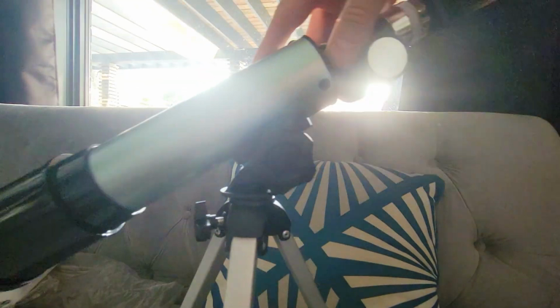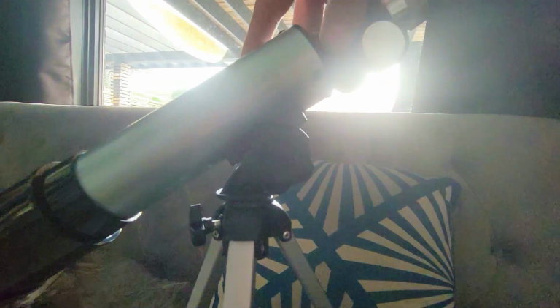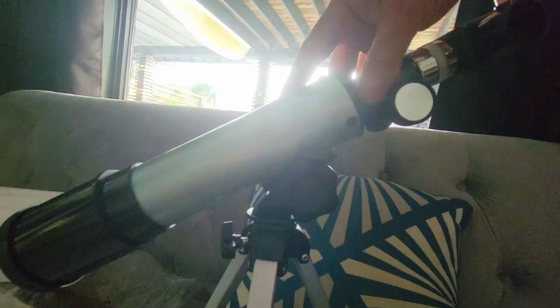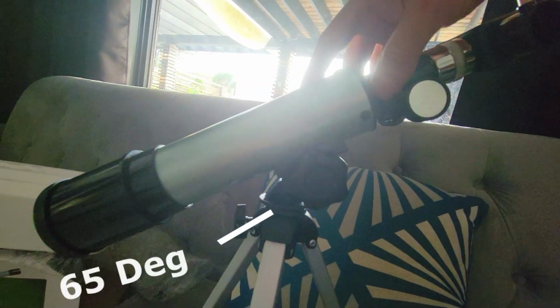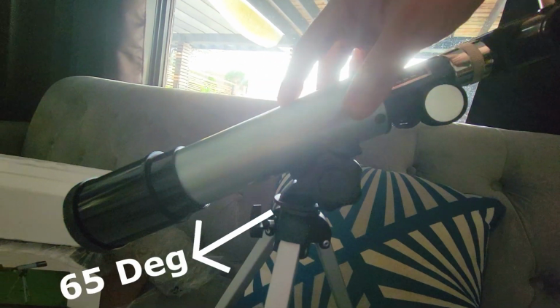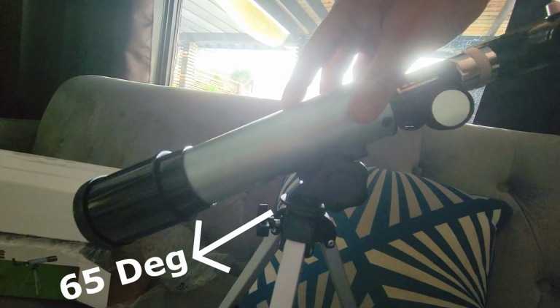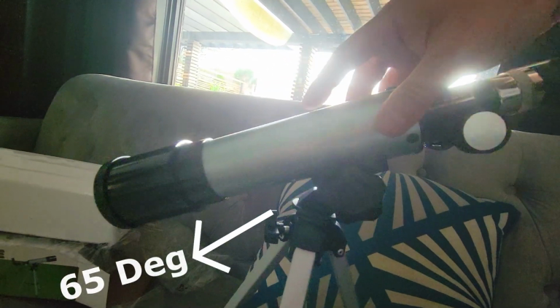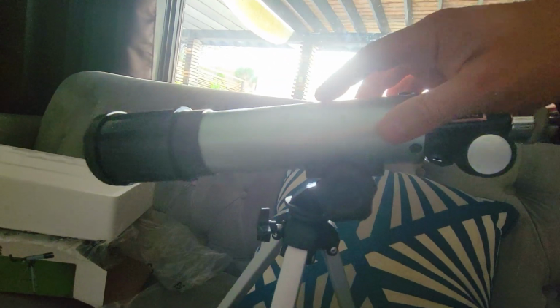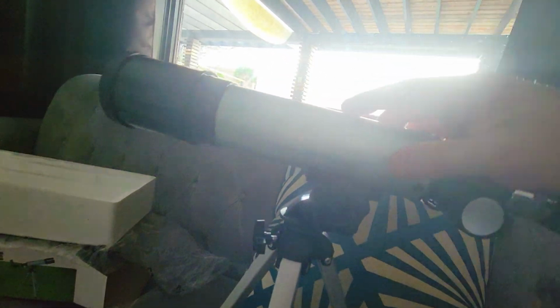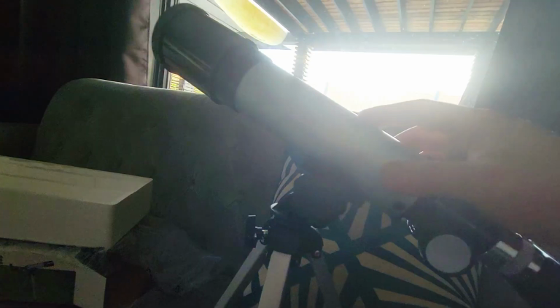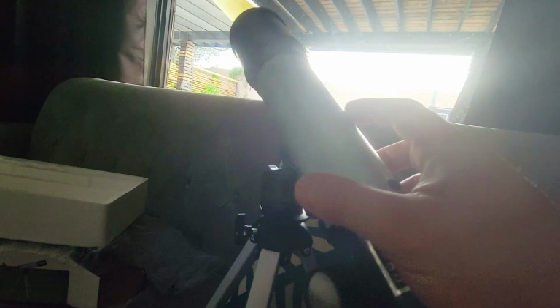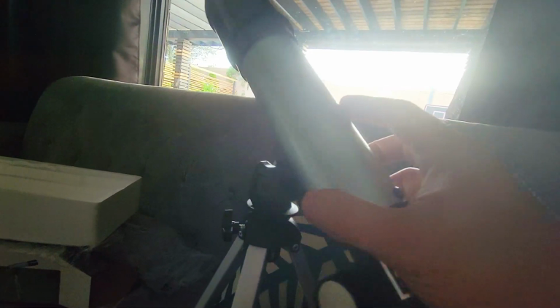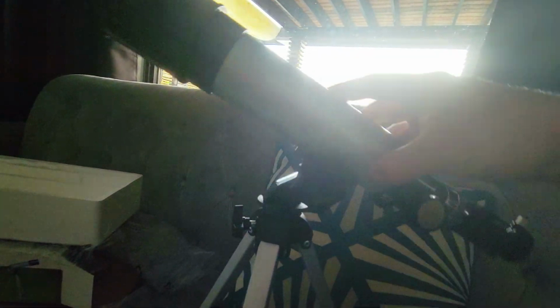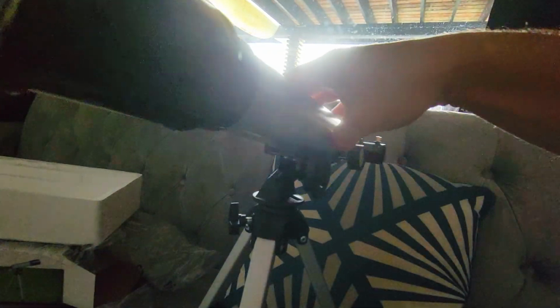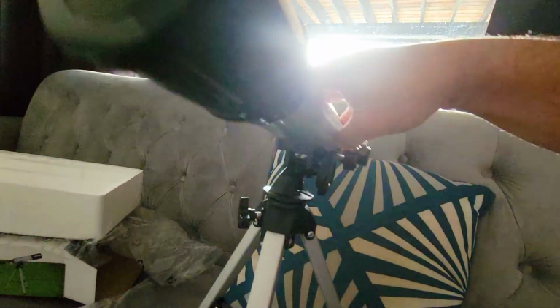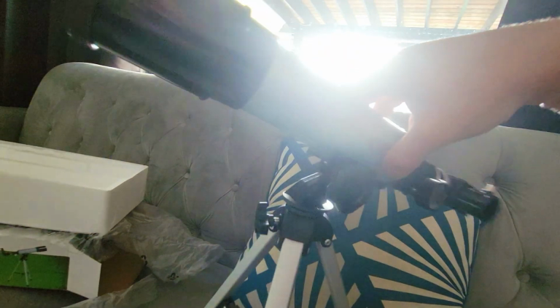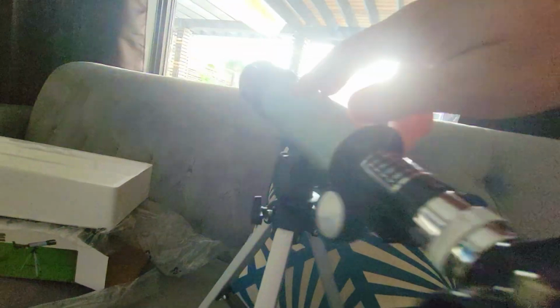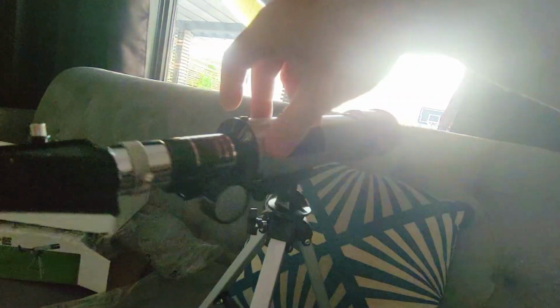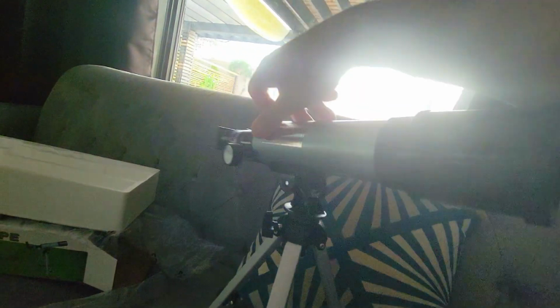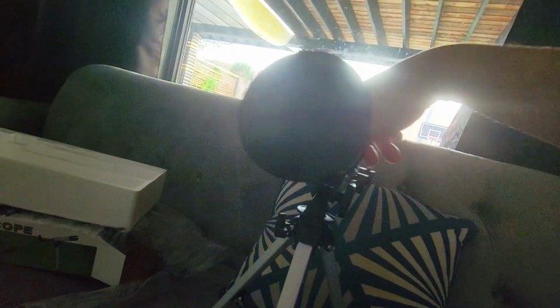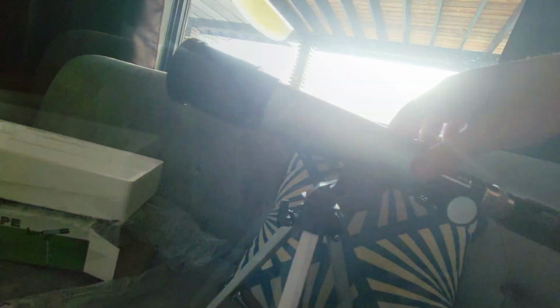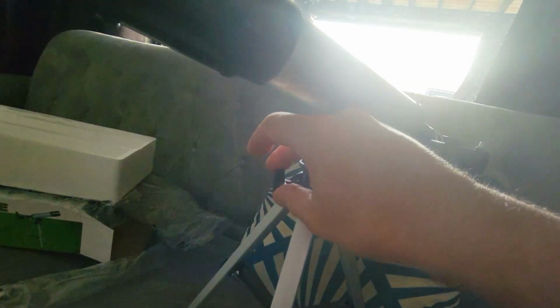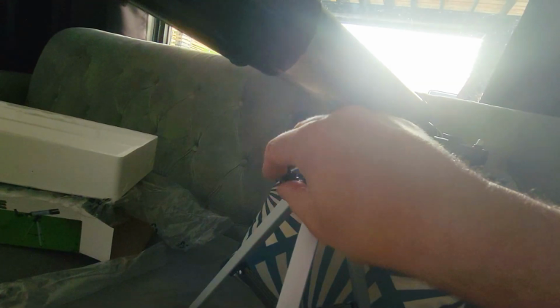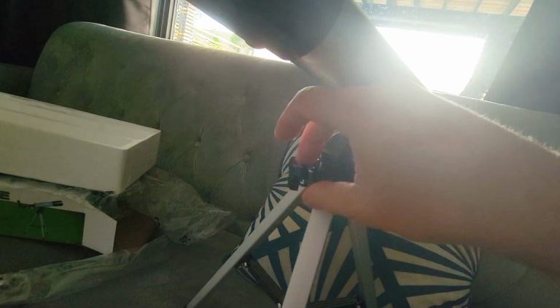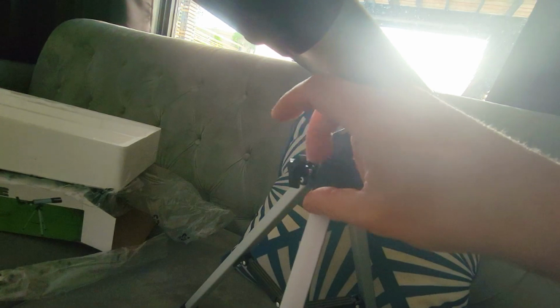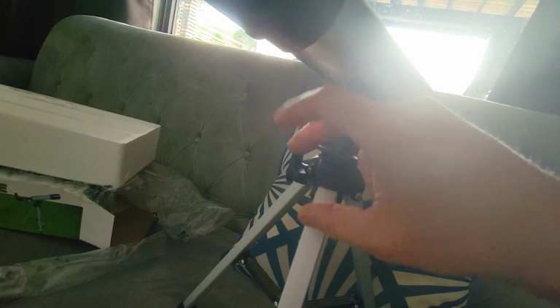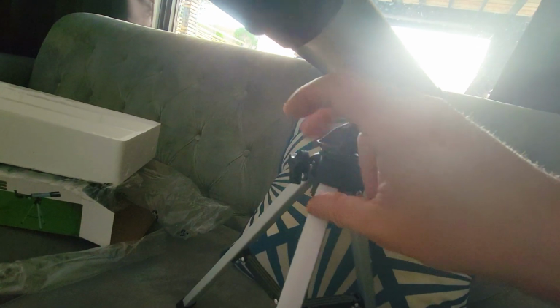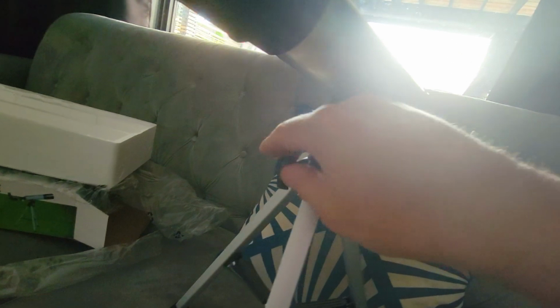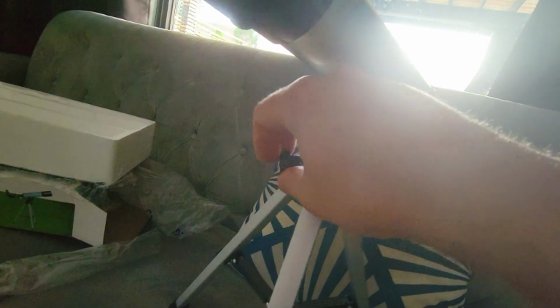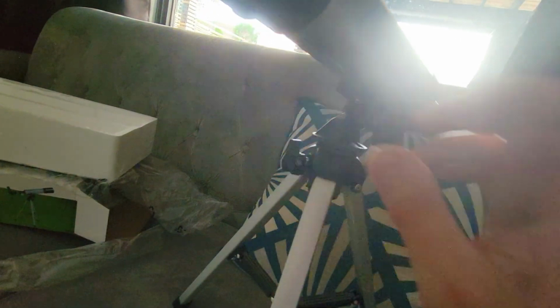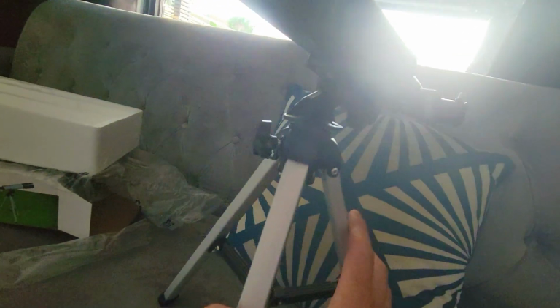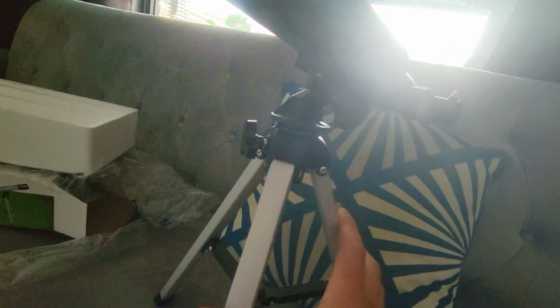The mount allows you to go all the way vertically up to about 65 degrees down, and while you're doing that it allows you to rotate all the way around 360 degrees. You obviously want to tighten this as well, just to keep the tripod from collapsing.